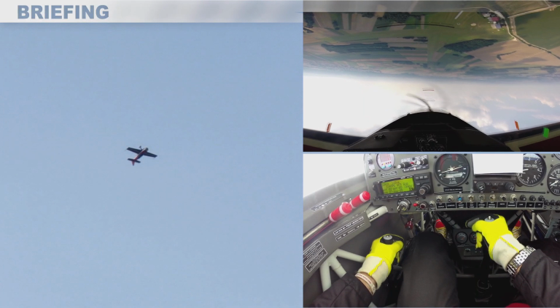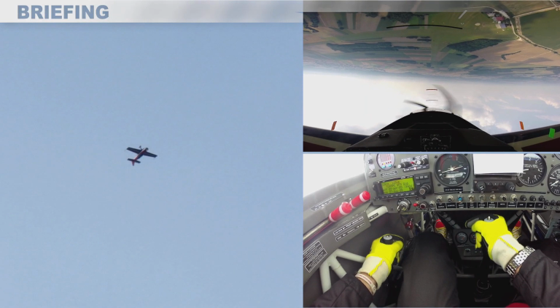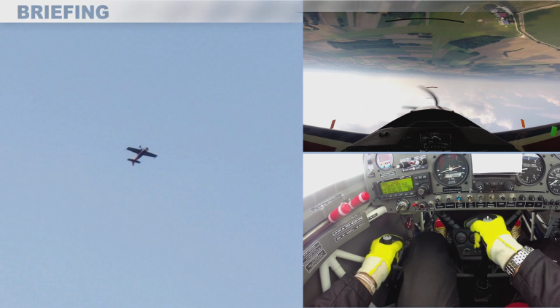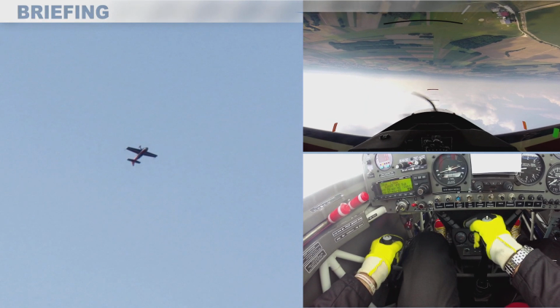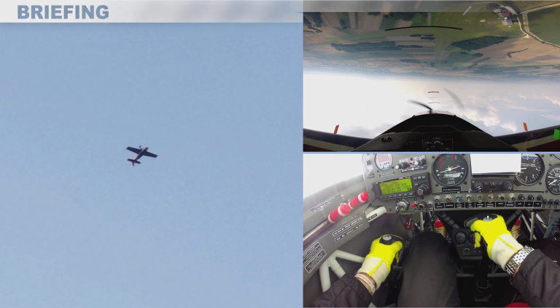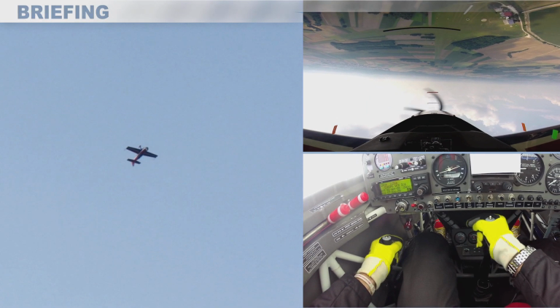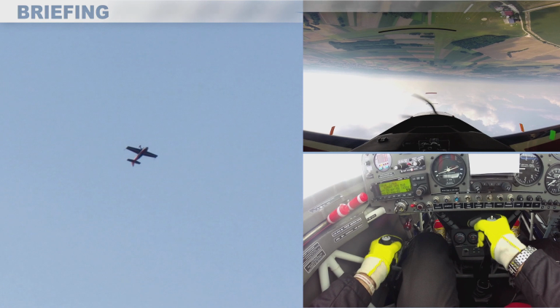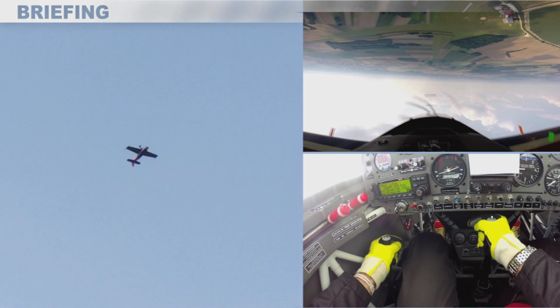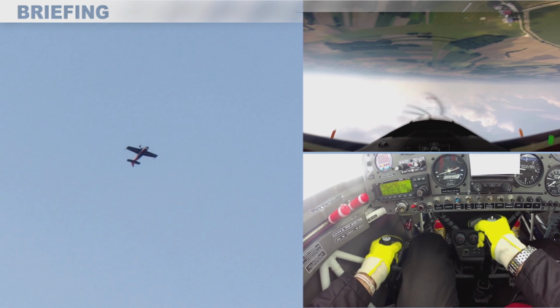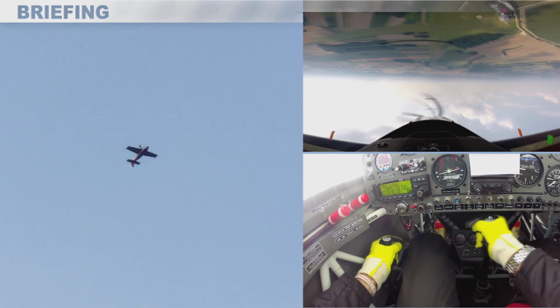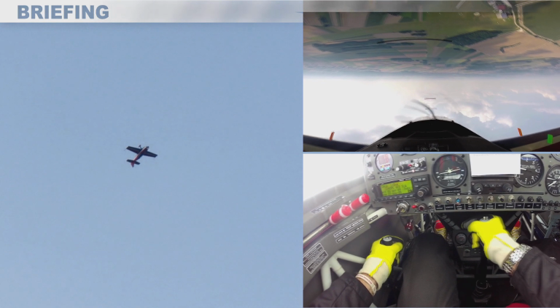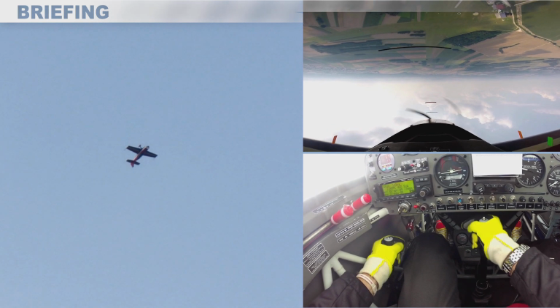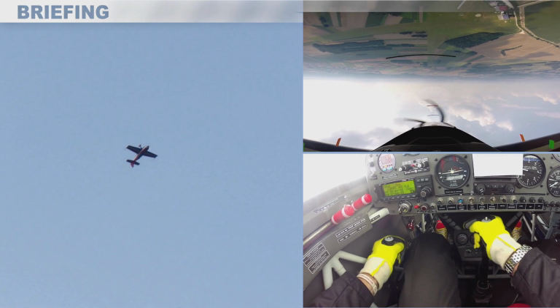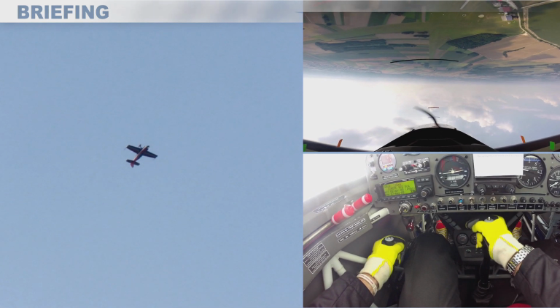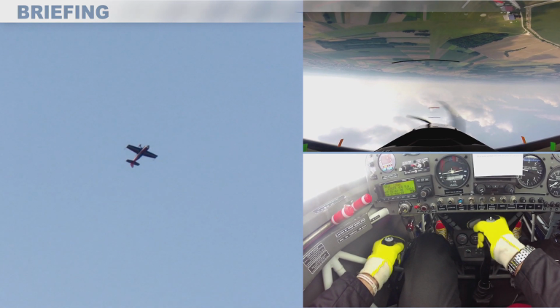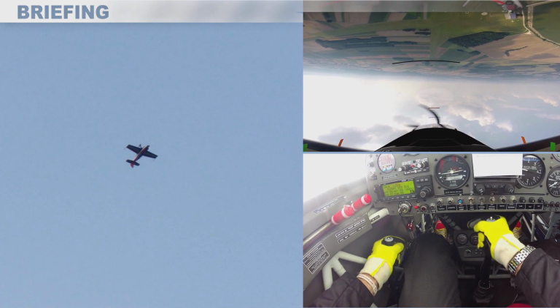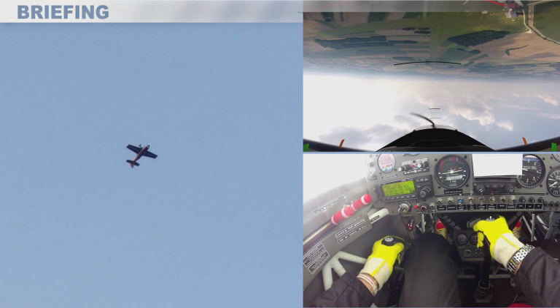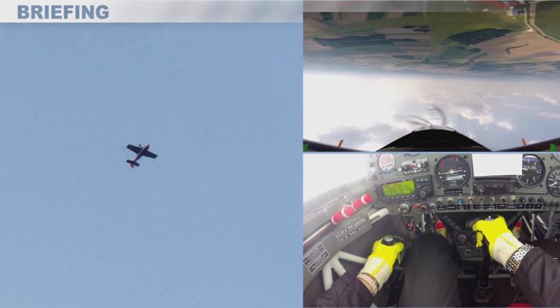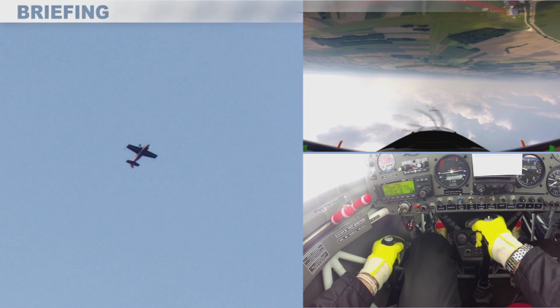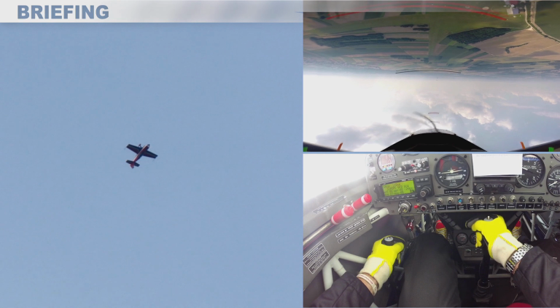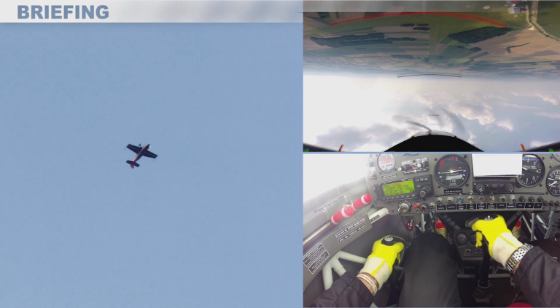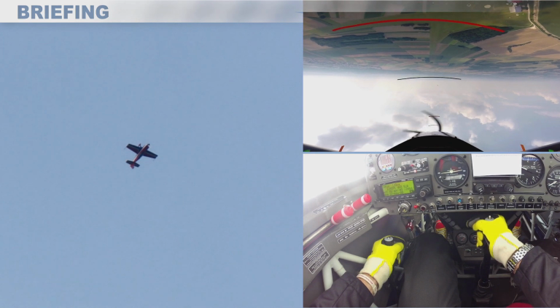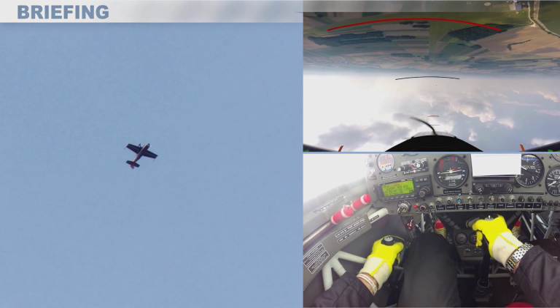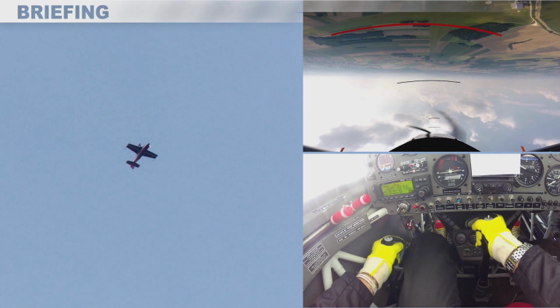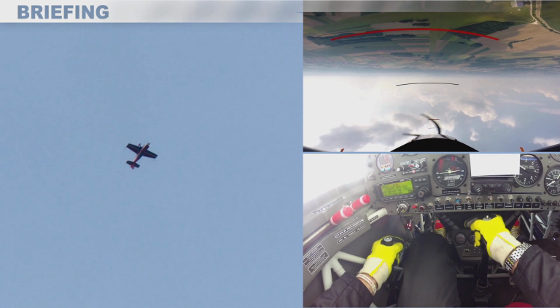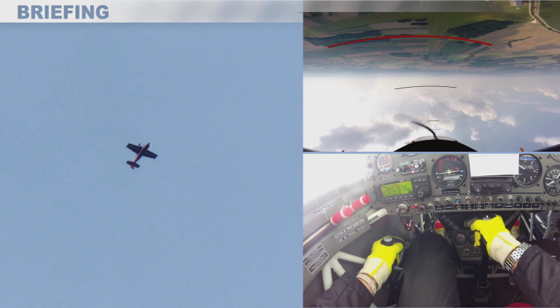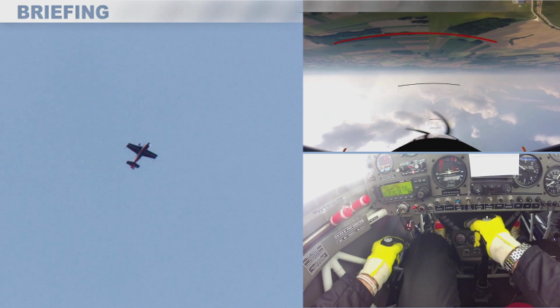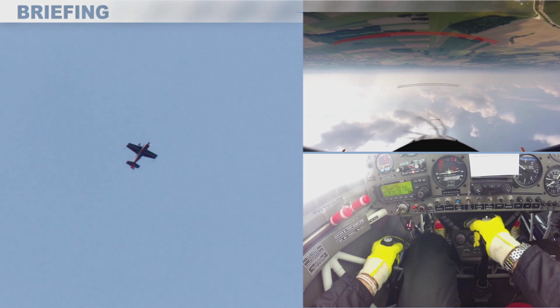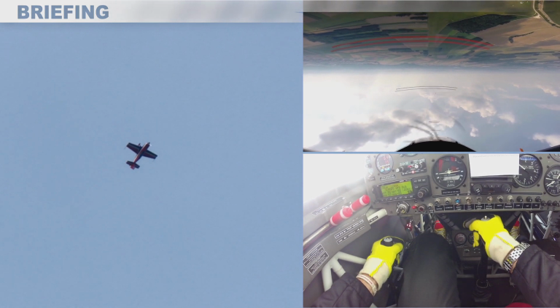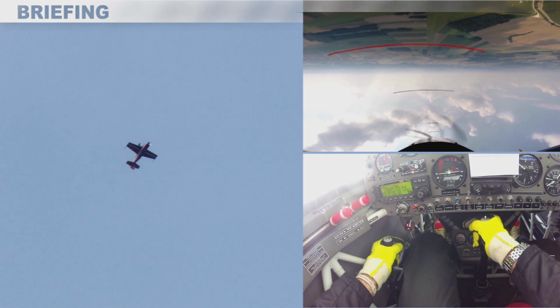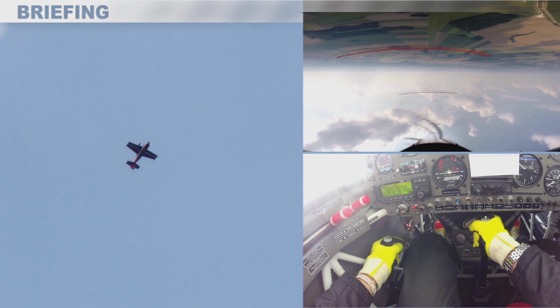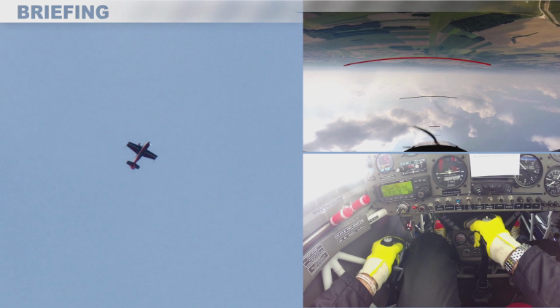Here, I want to calibrate my inverted 45 degrees upline. I need to keep my head as stable as possible in order to get a constant sight picture.